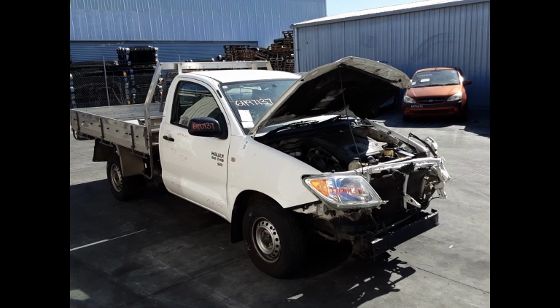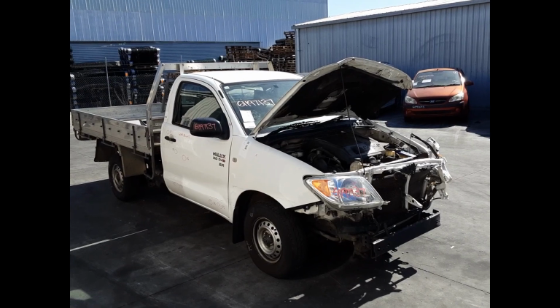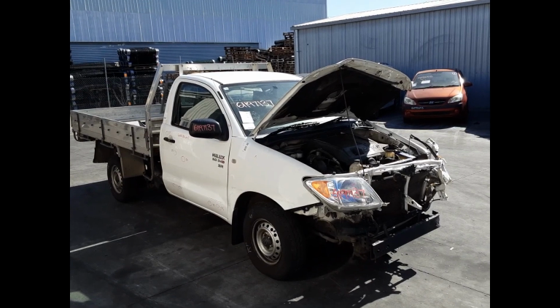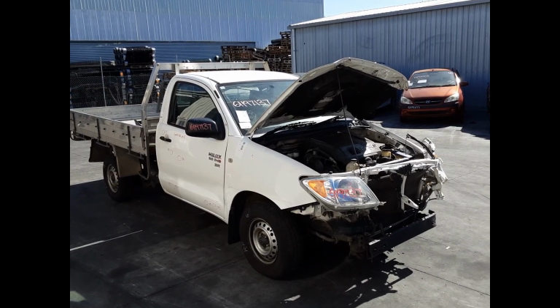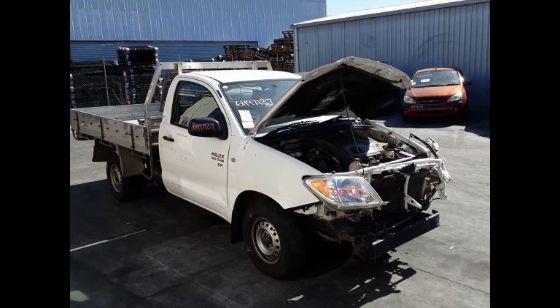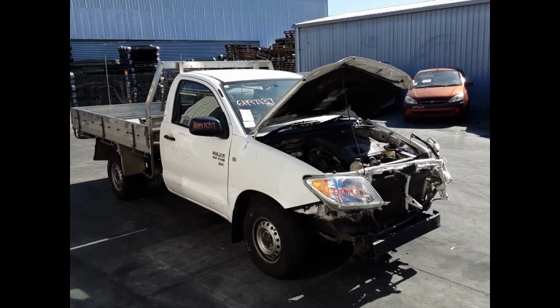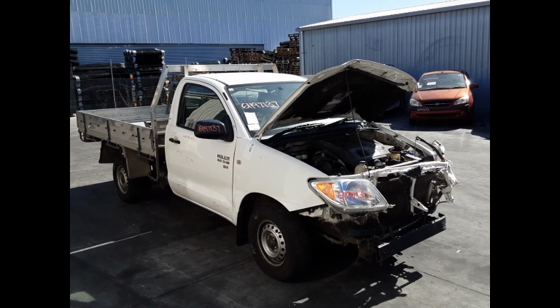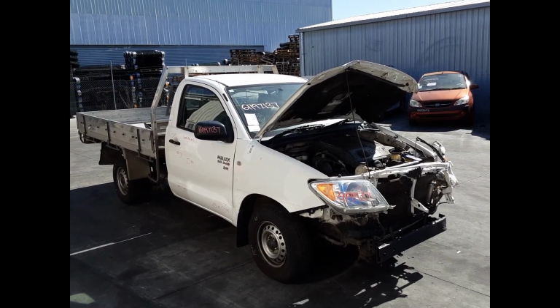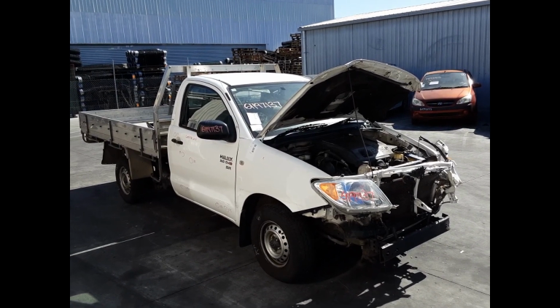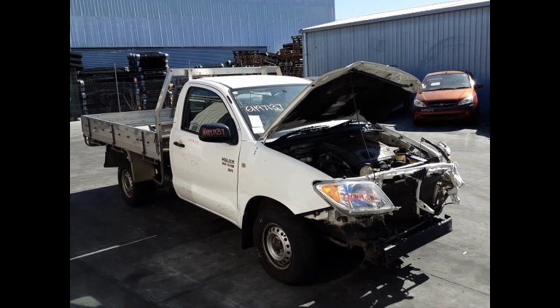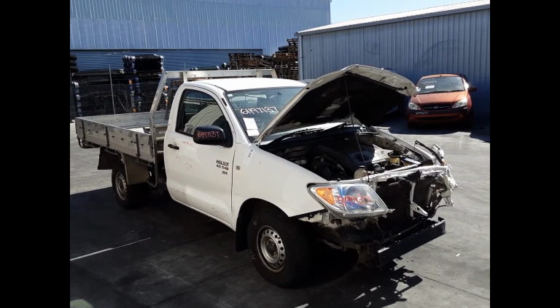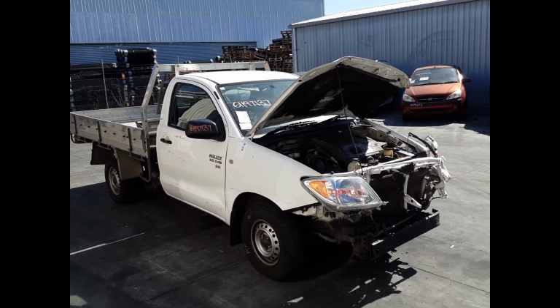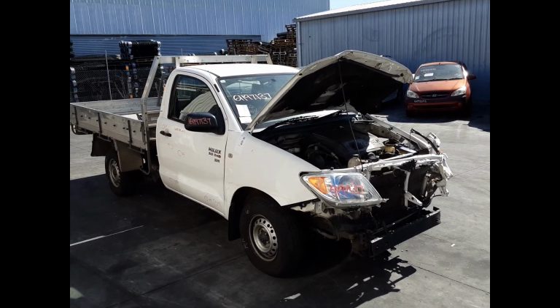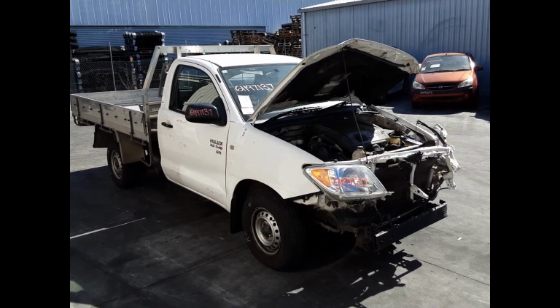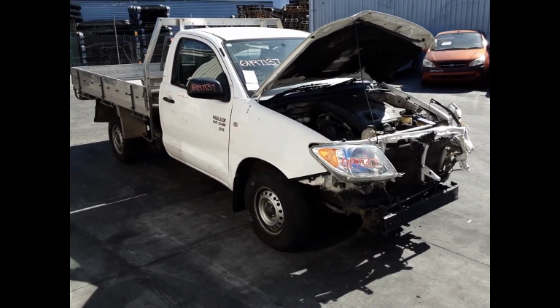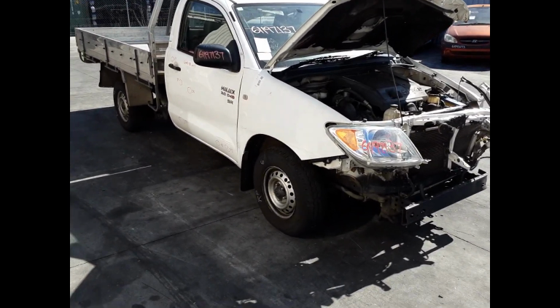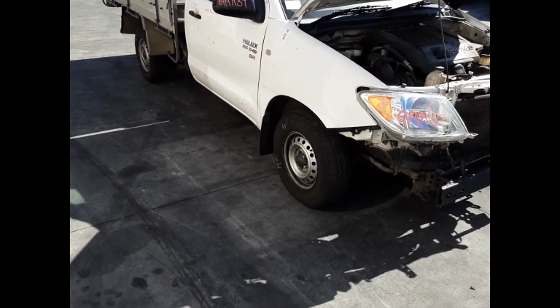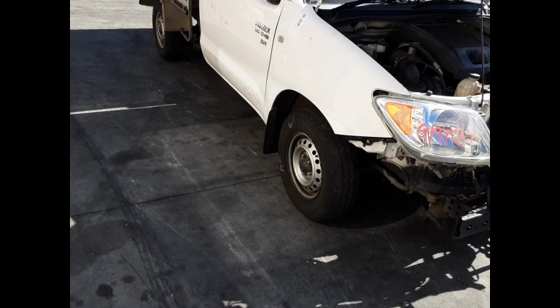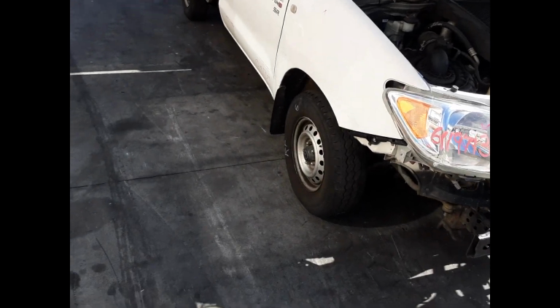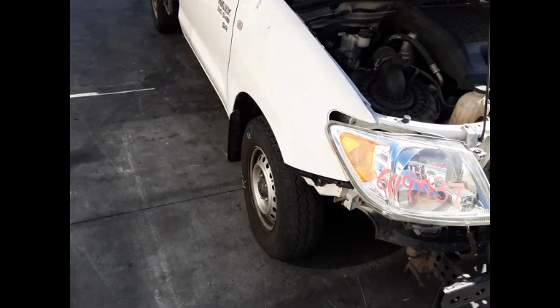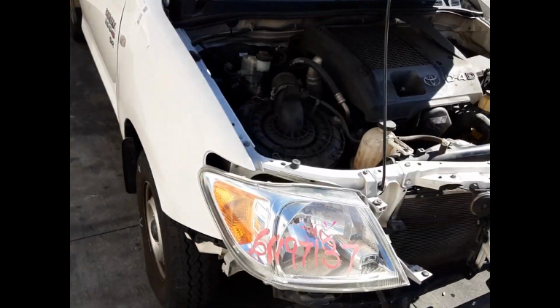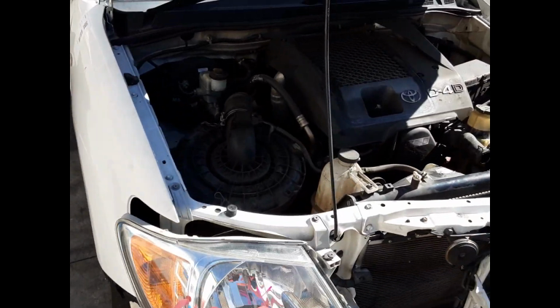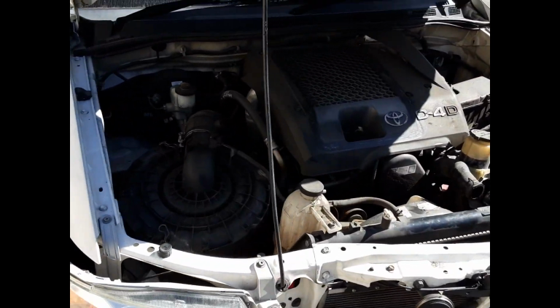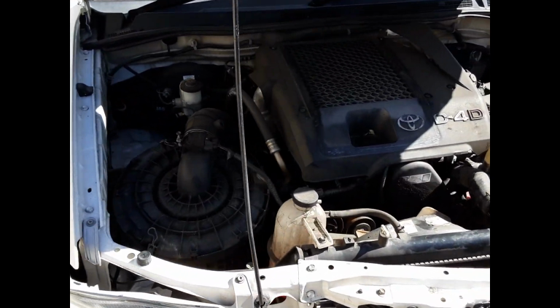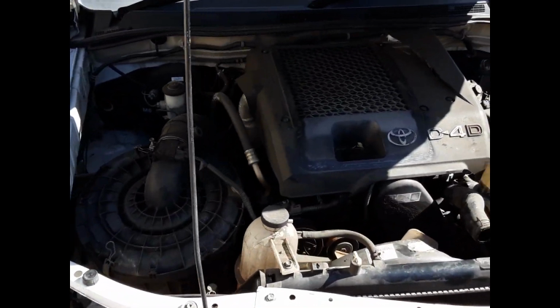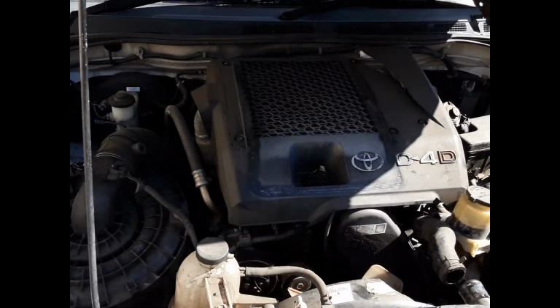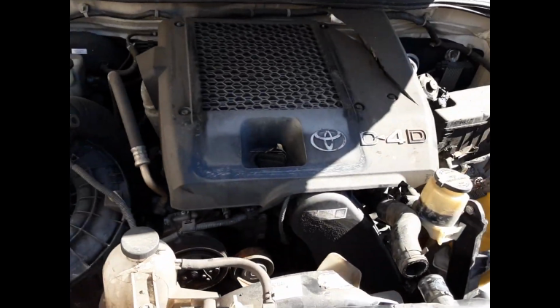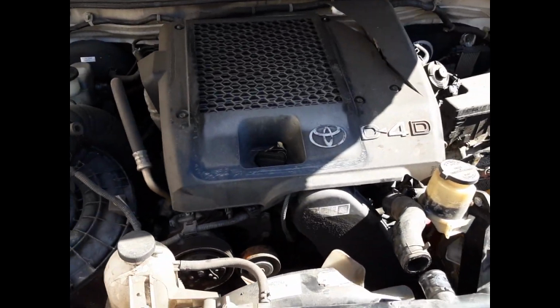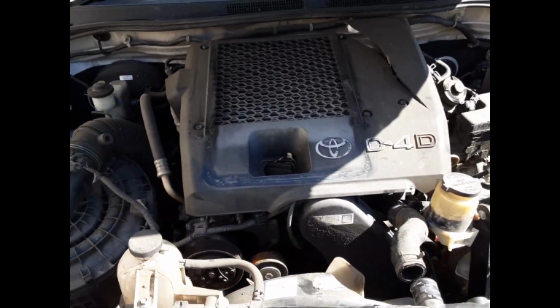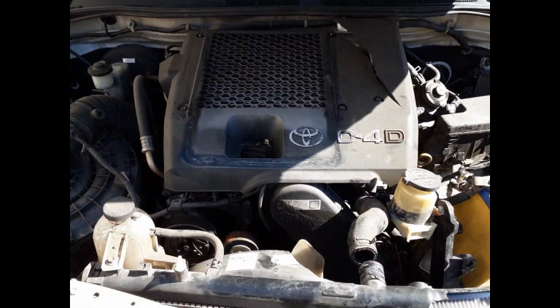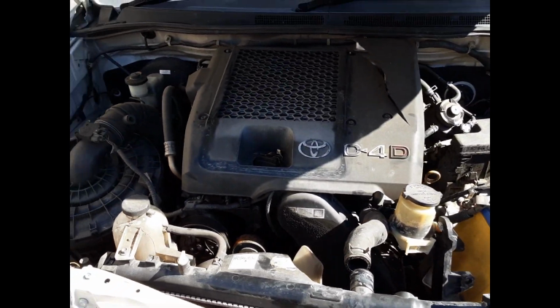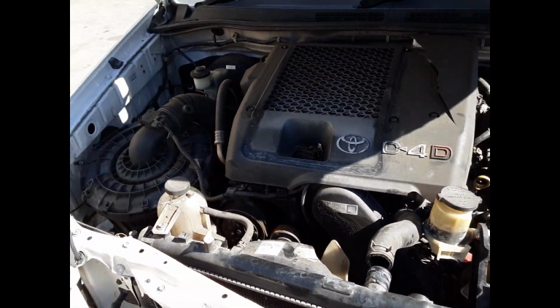It has a 1KD 3.0L turbo diesel engine backed by a 5-speed manual rear wheel drive transmission.